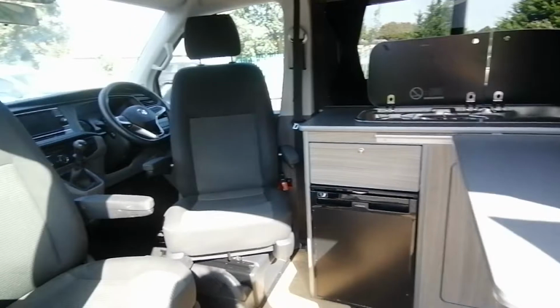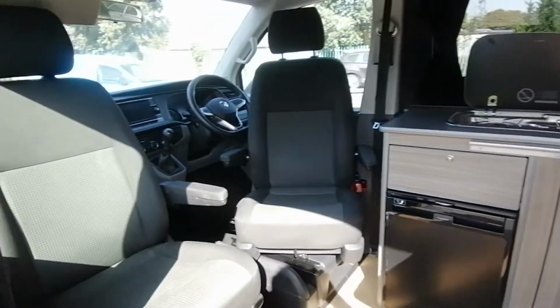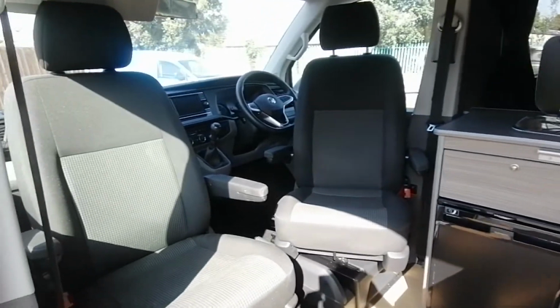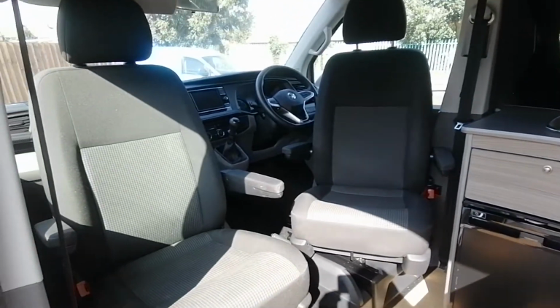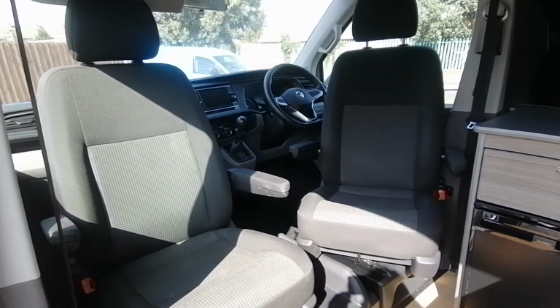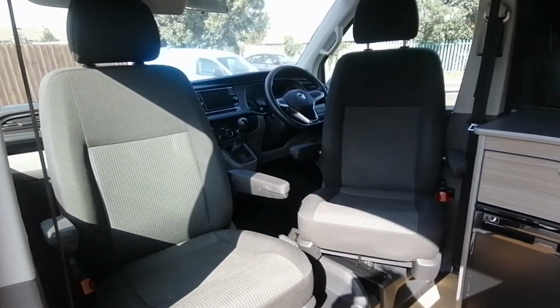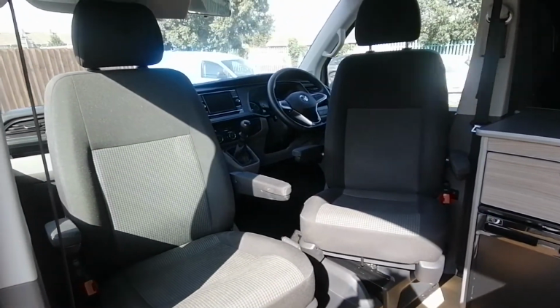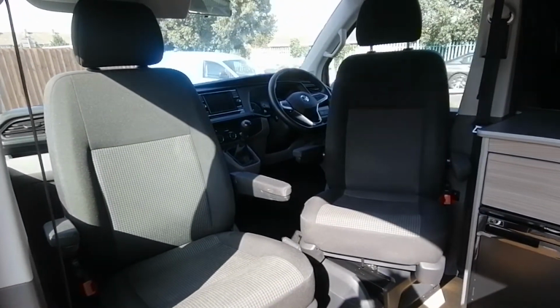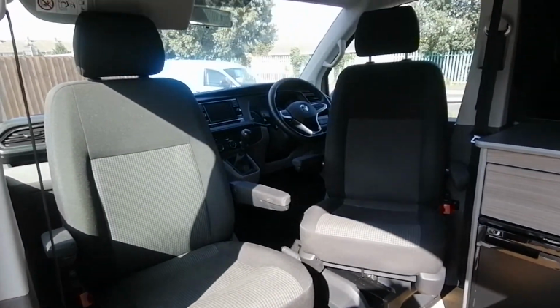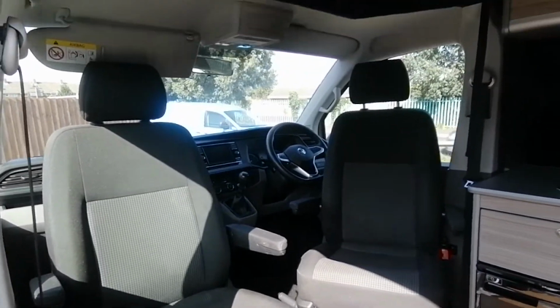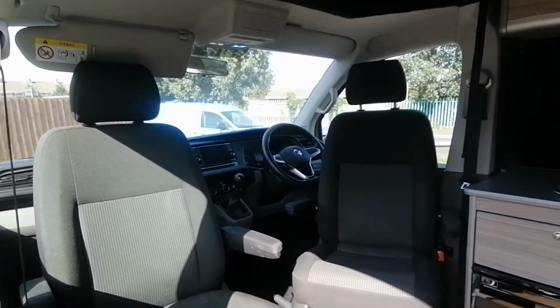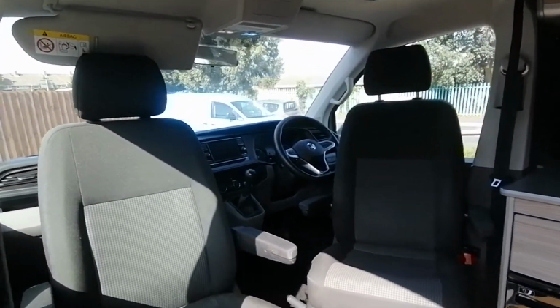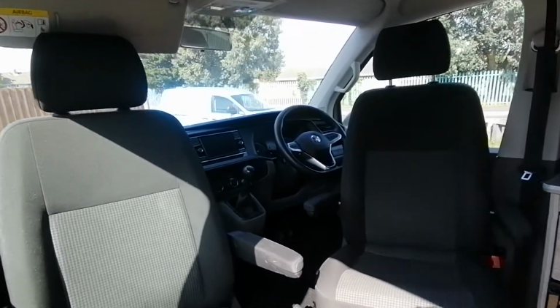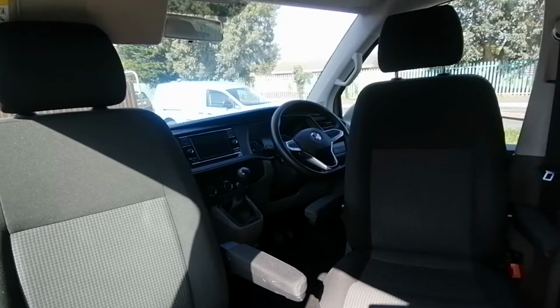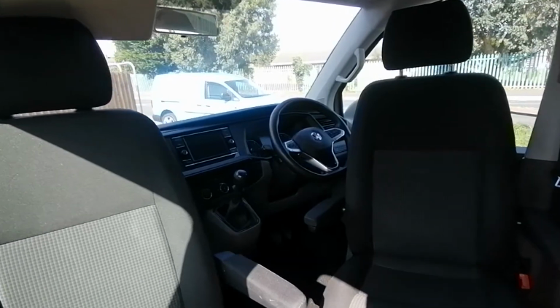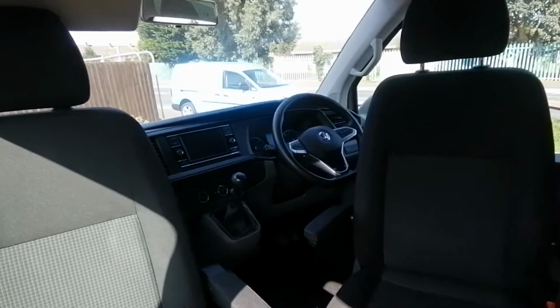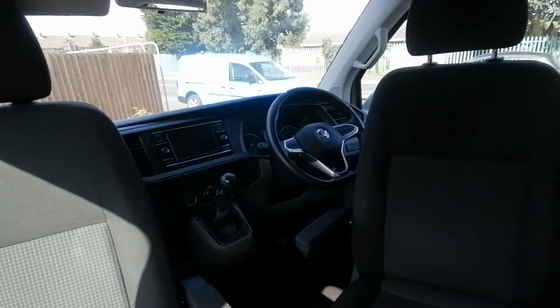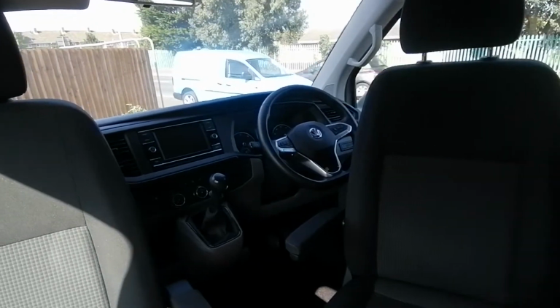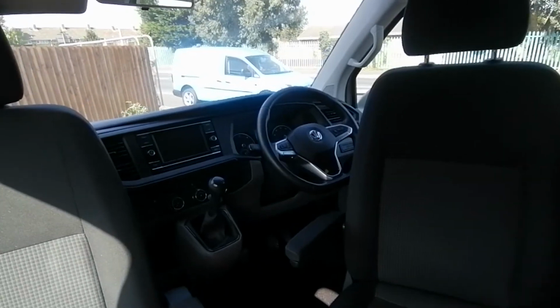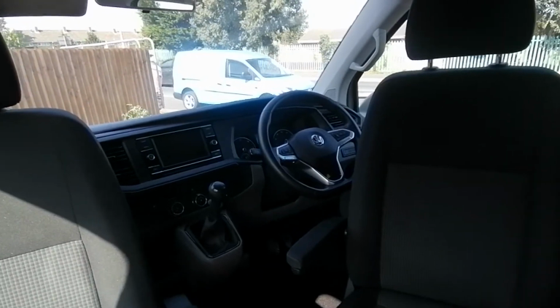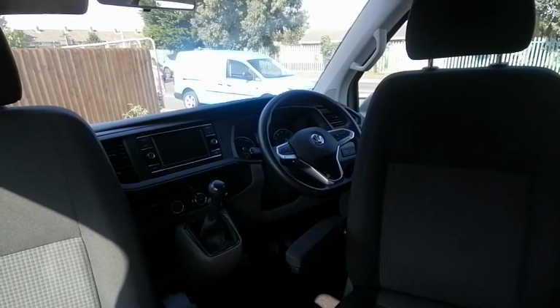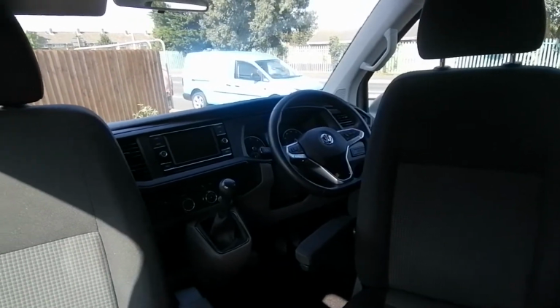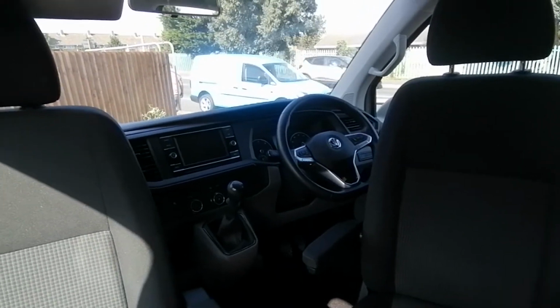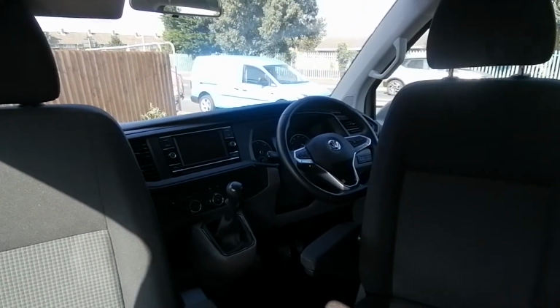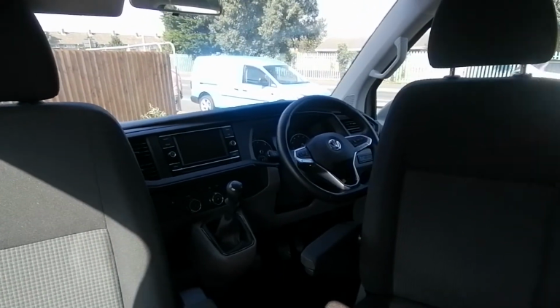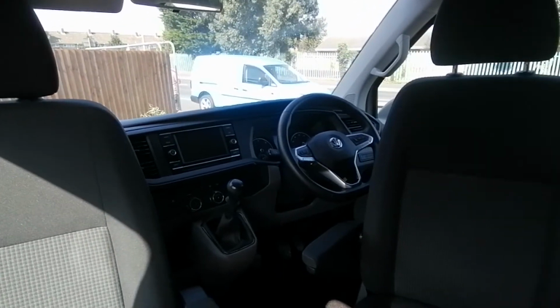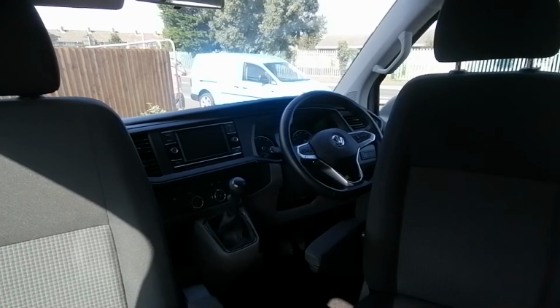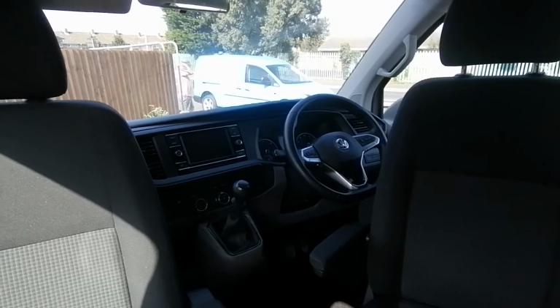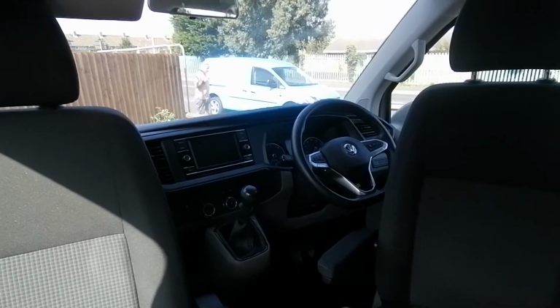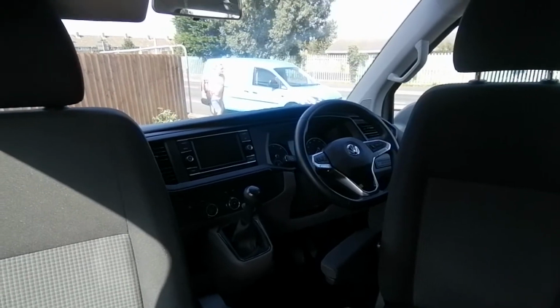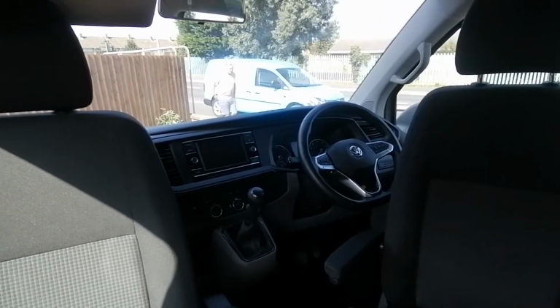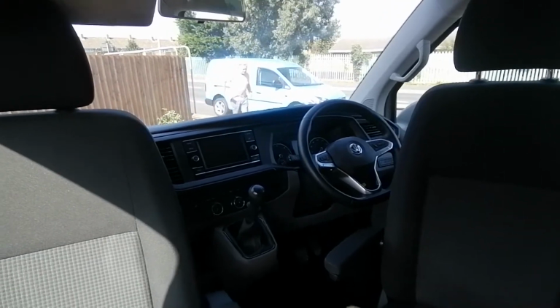As mentioned, we have the twin swiveling captain chairs at the front, a leather-trim steering wheel, air conditioning, and a touchscreen DAB radio.